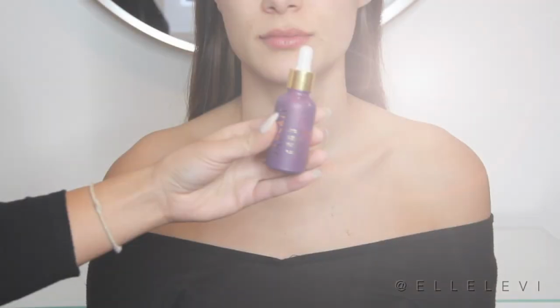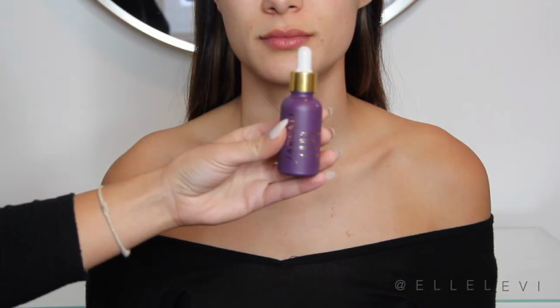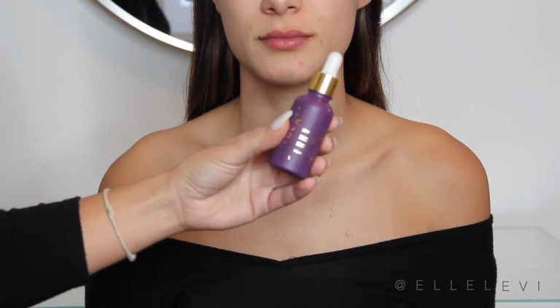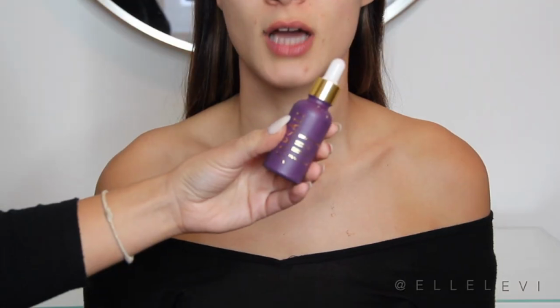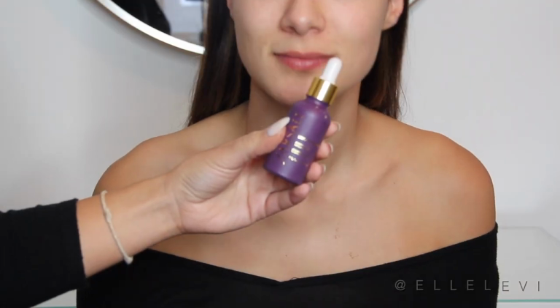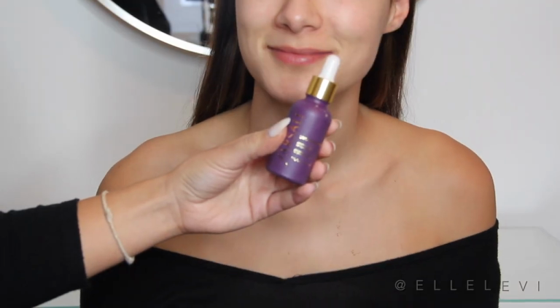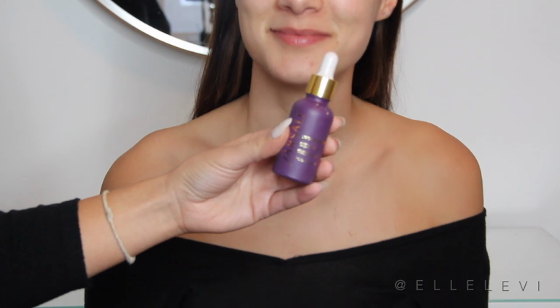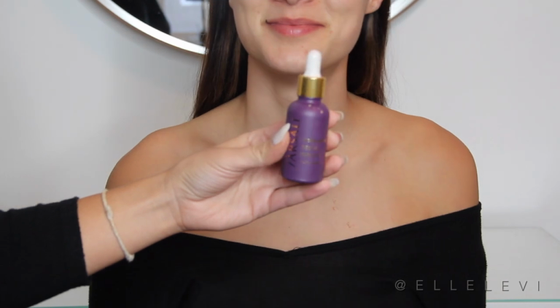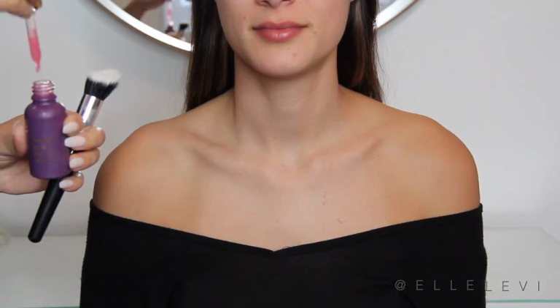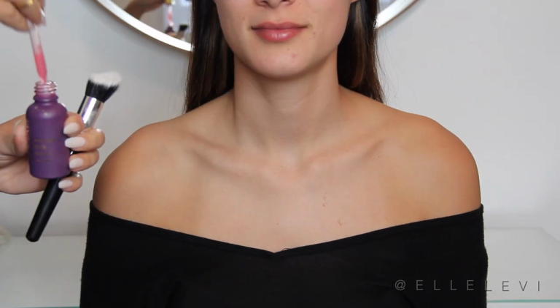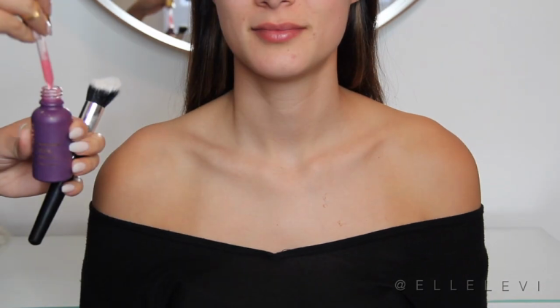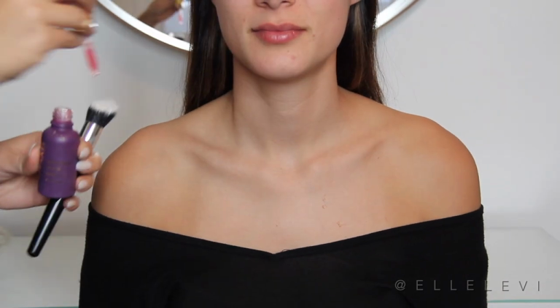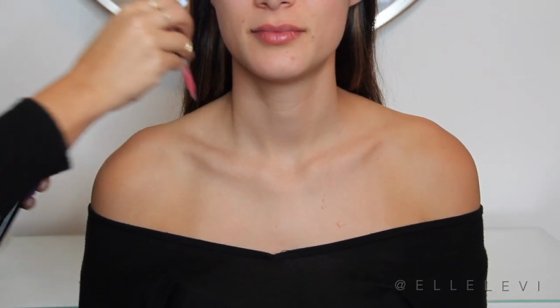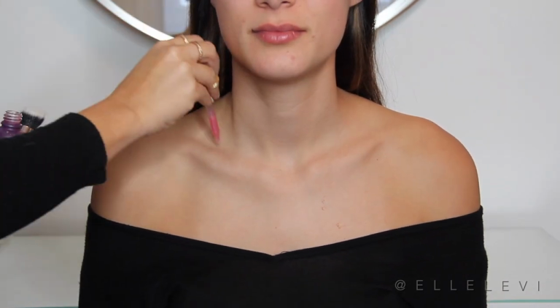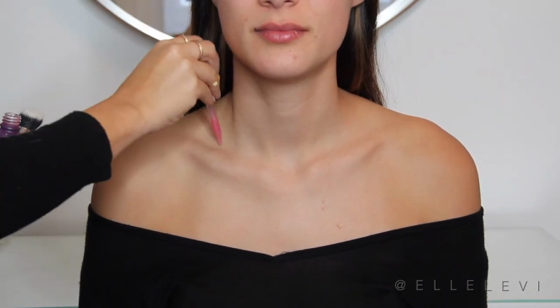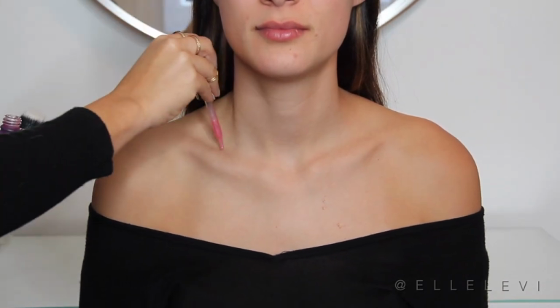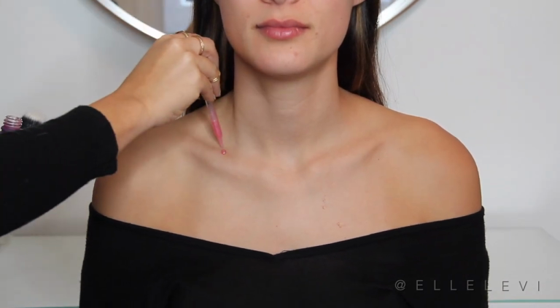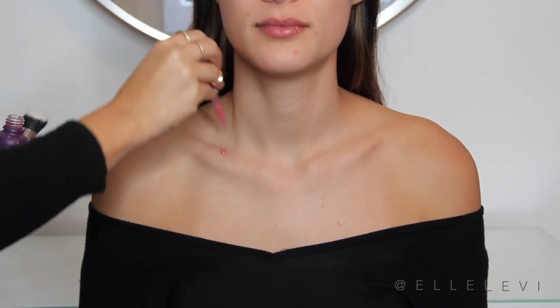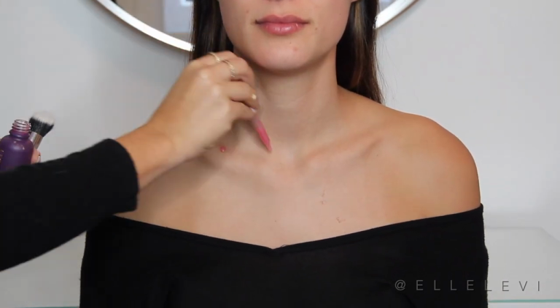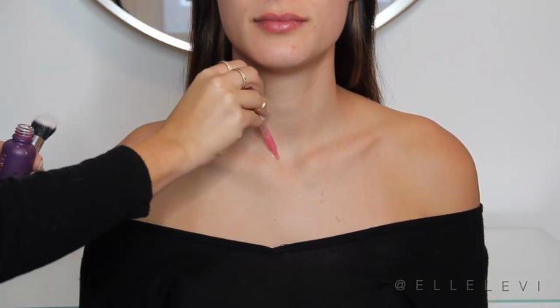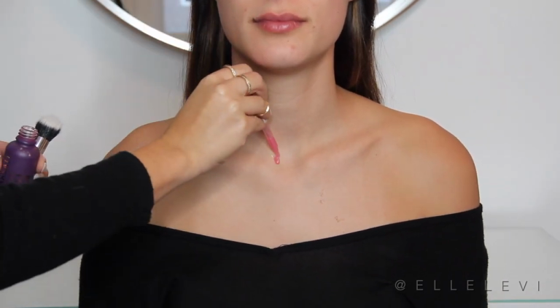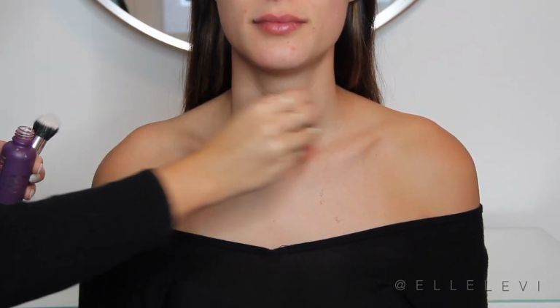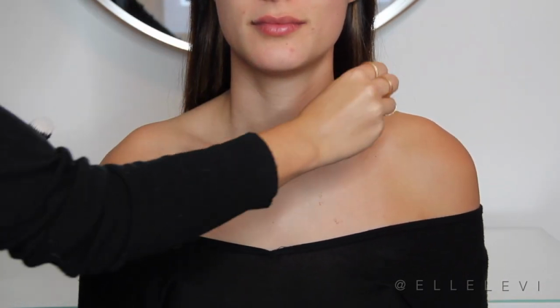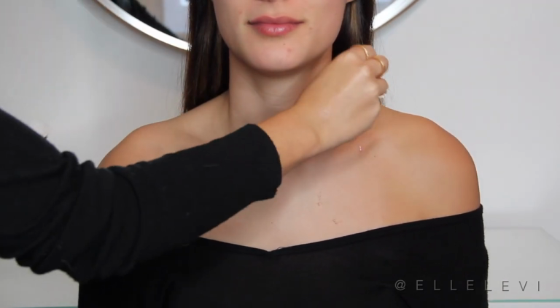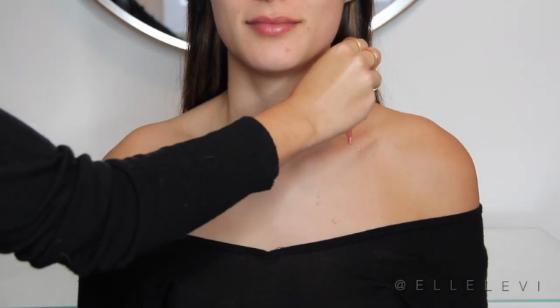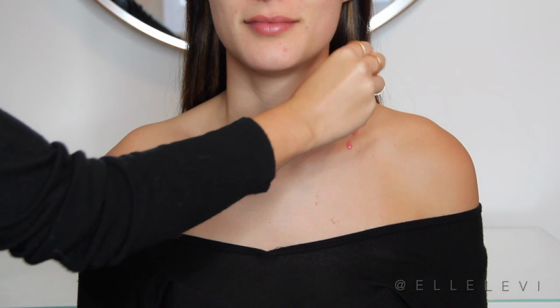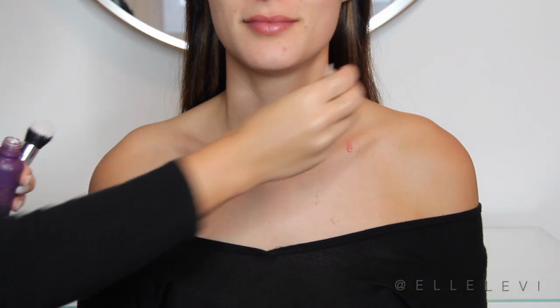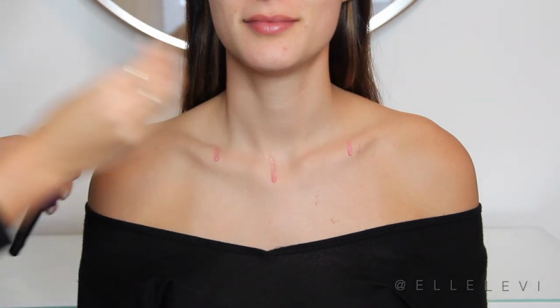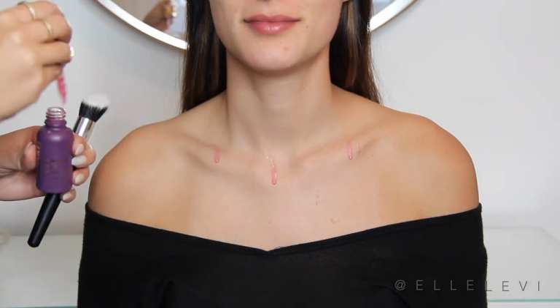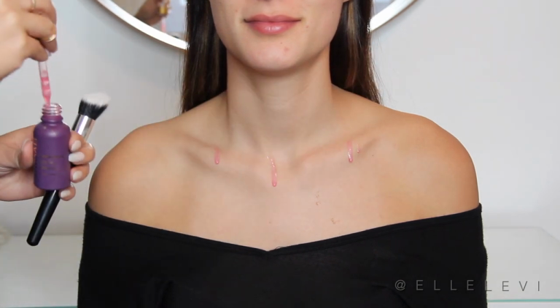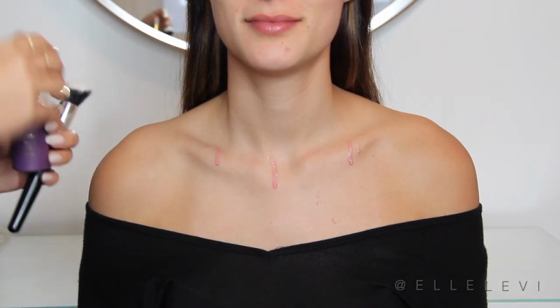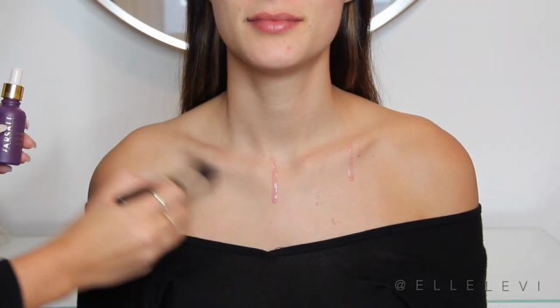So the first product I'm going to be using on her is the Farsali Unicorn Essence Drops. This is just going to give the skin a really healthy and dewy look before we apply the makeup.